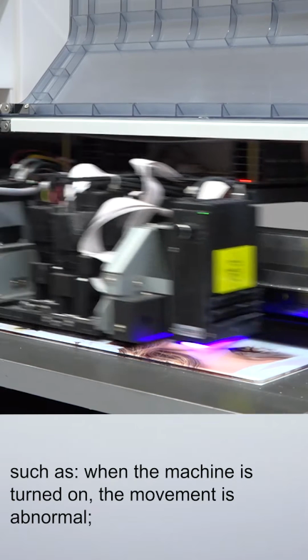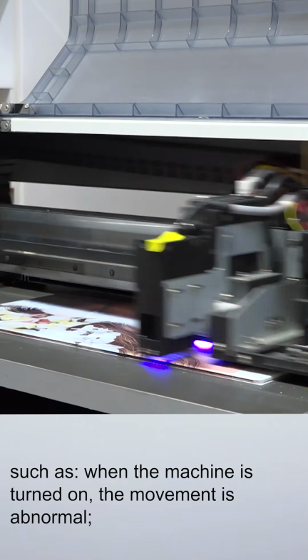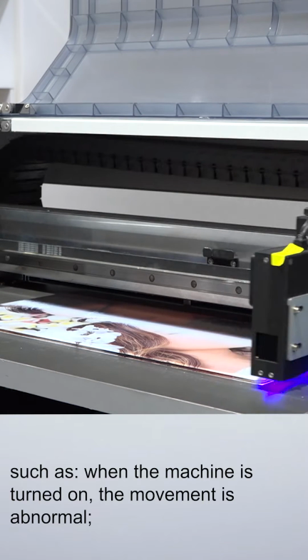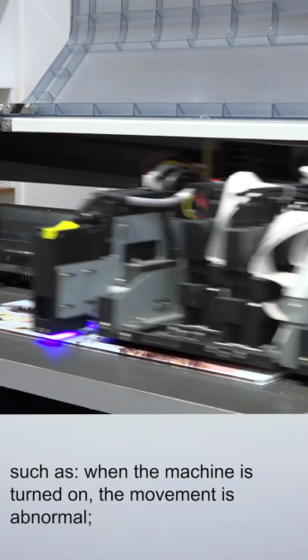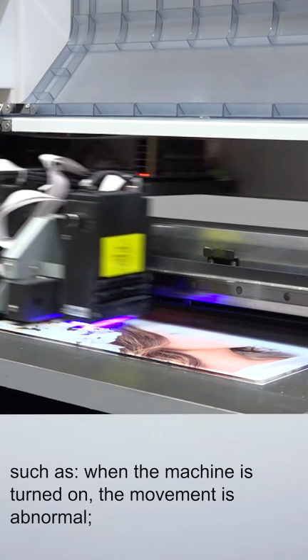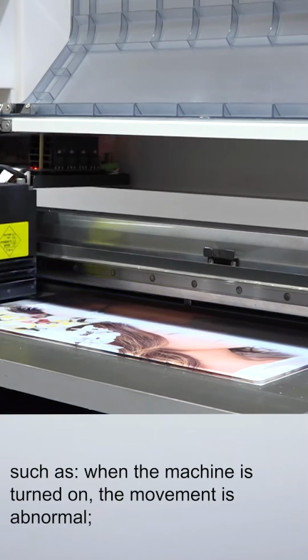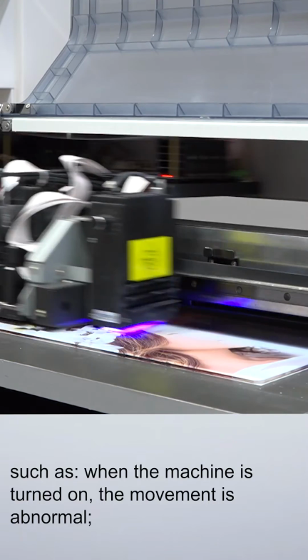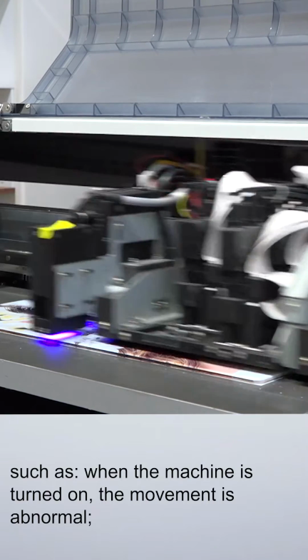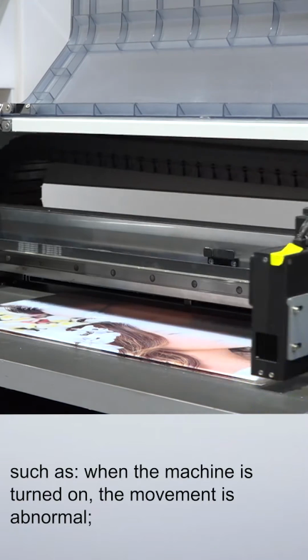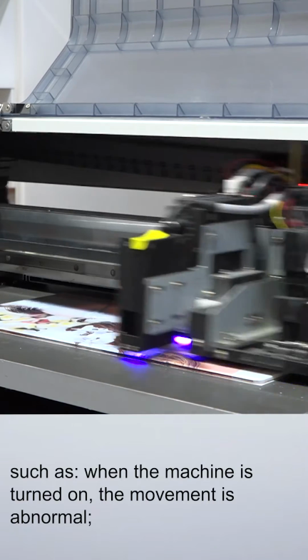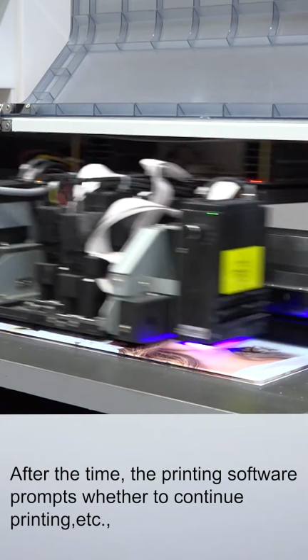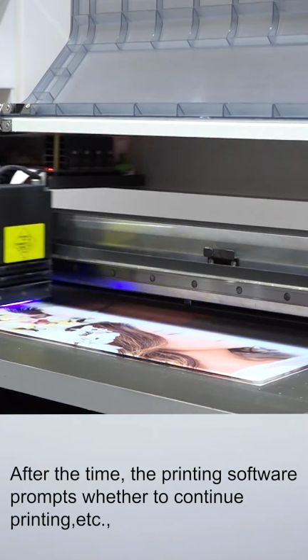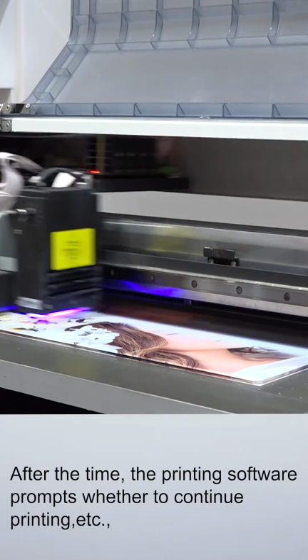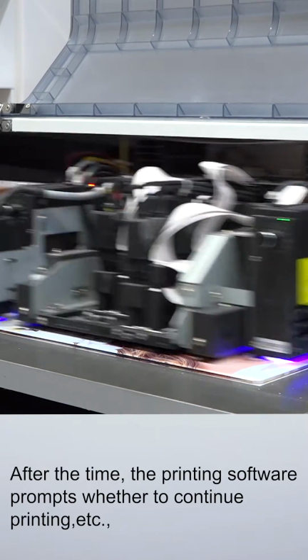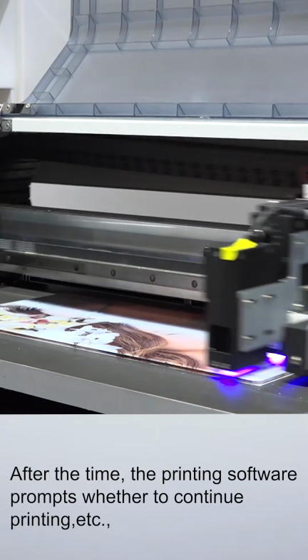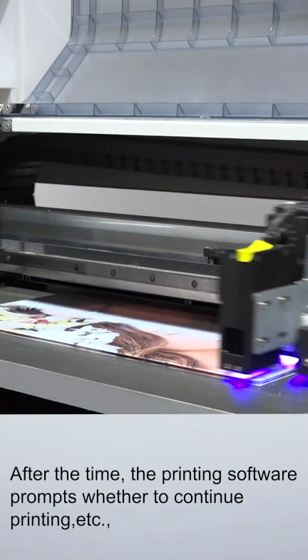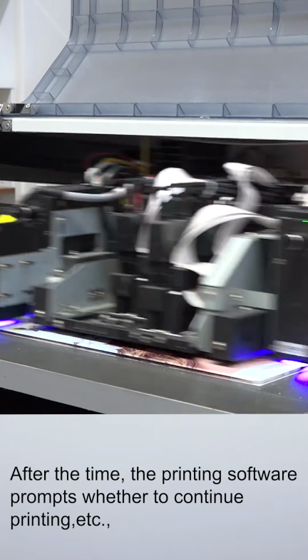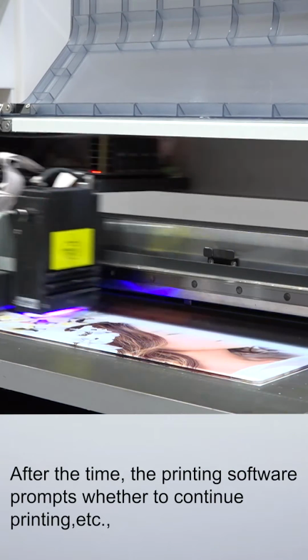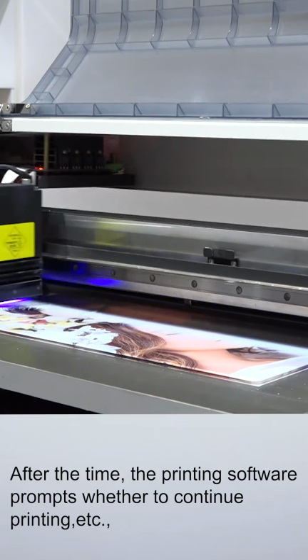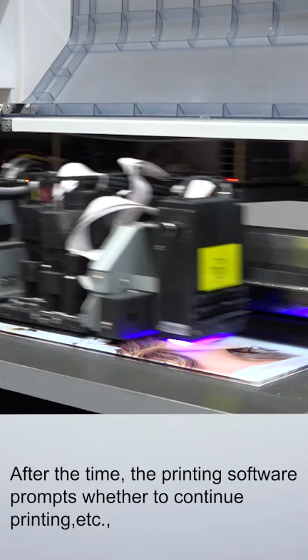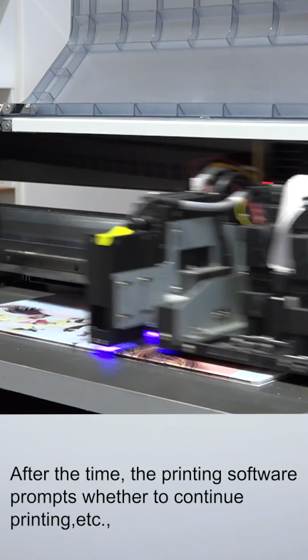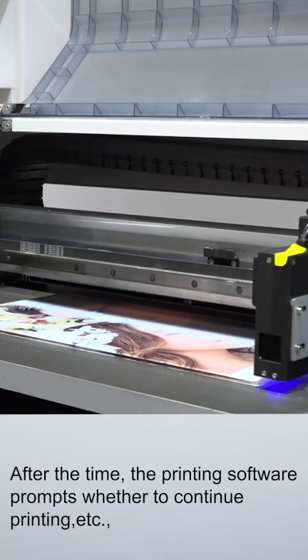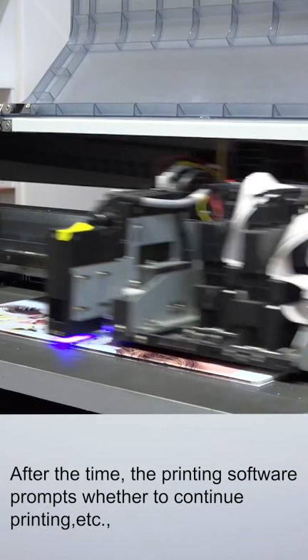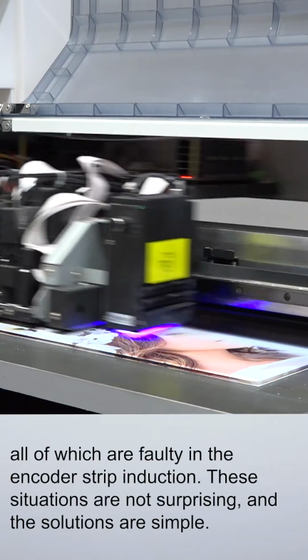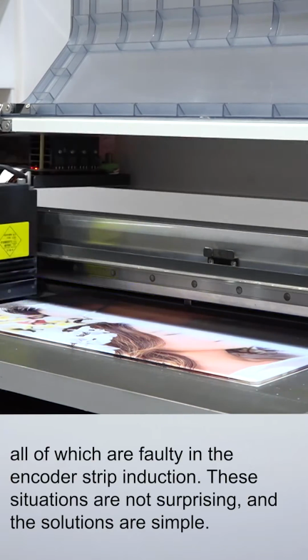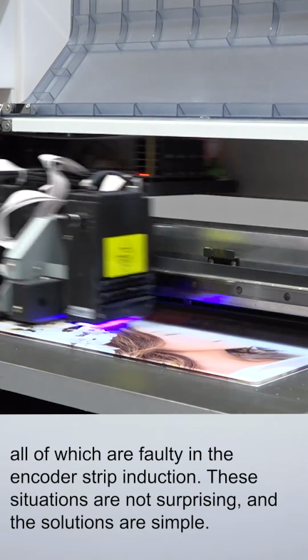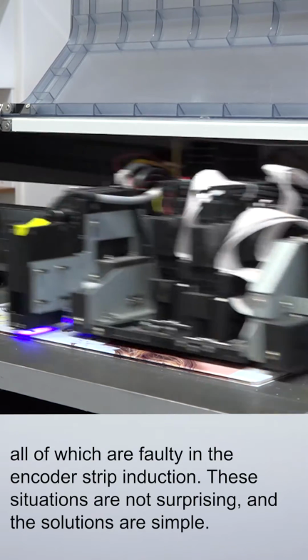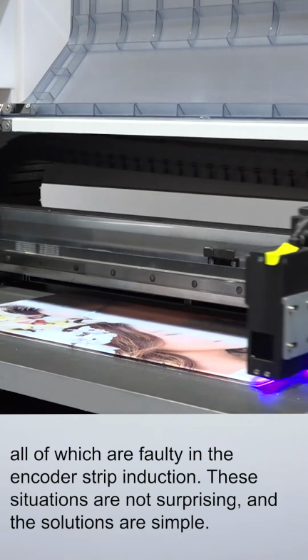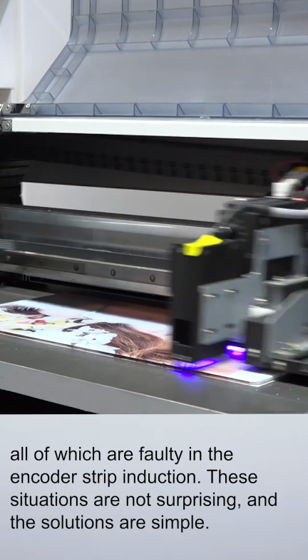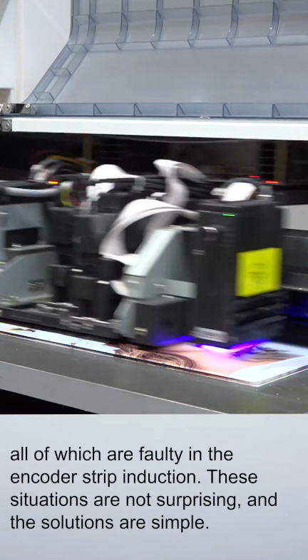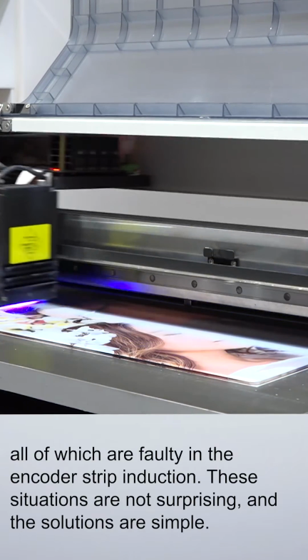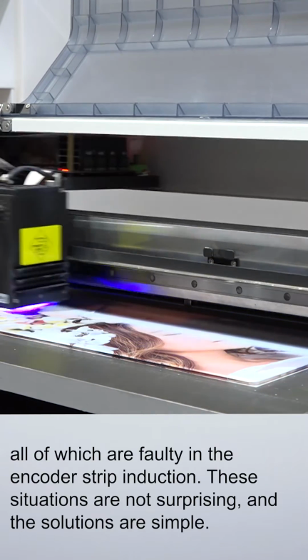Such as when the machine turns on, the movement is abnormal. After some time, the printing software prompts whether to continue printing, etc. All of these are faults related to encoder sheet induction.